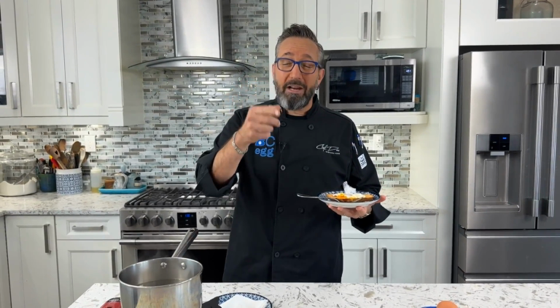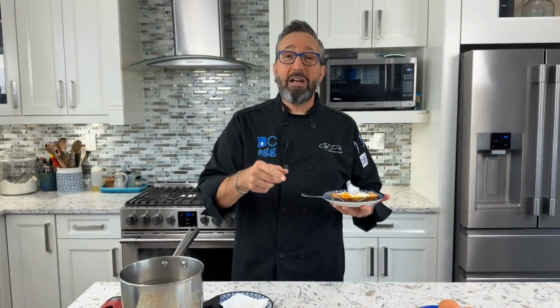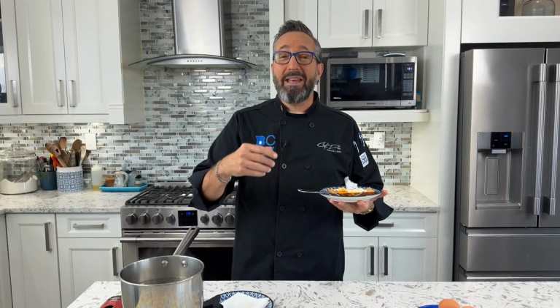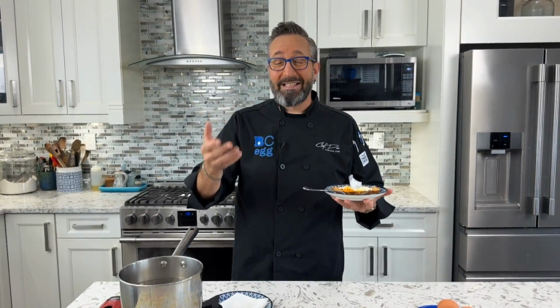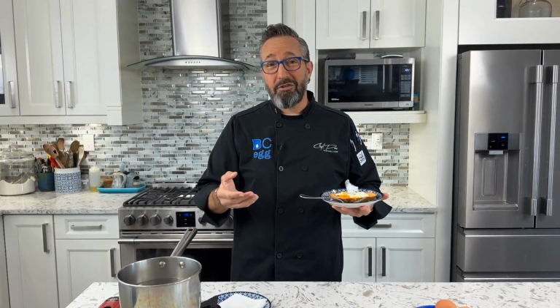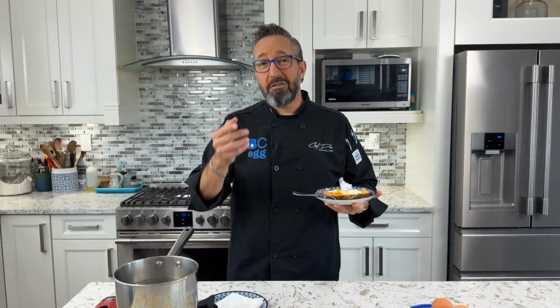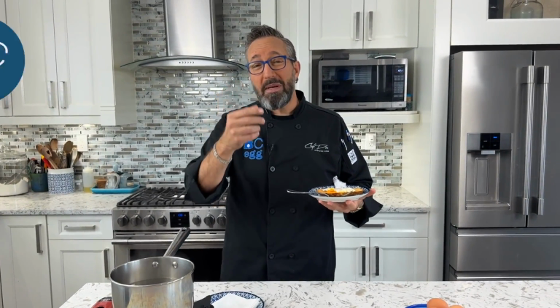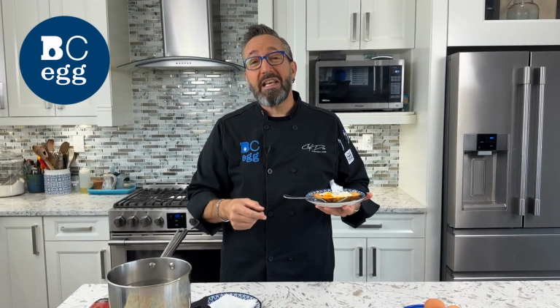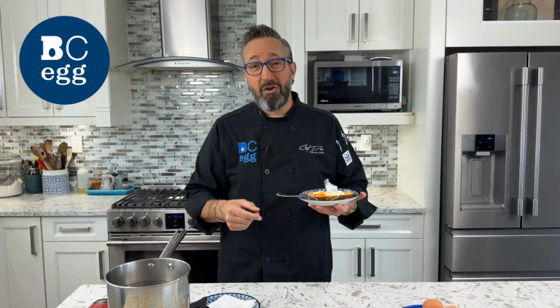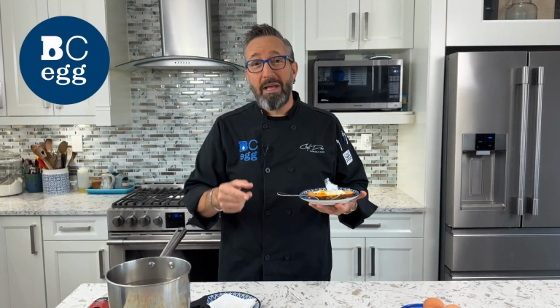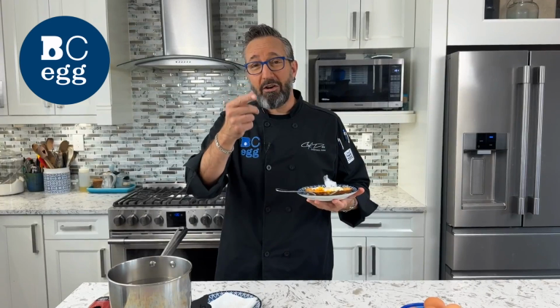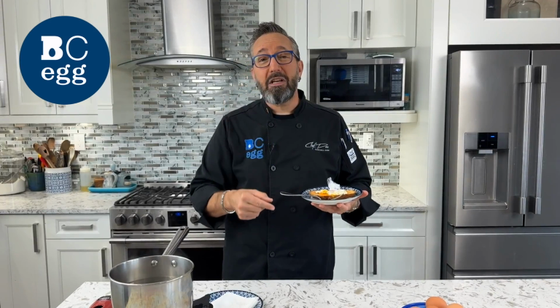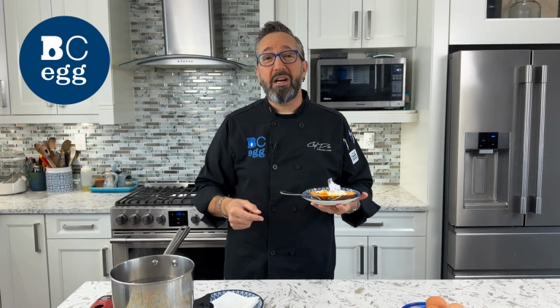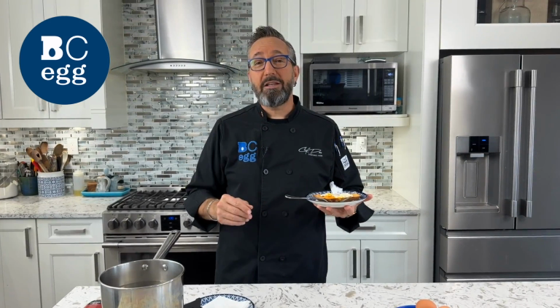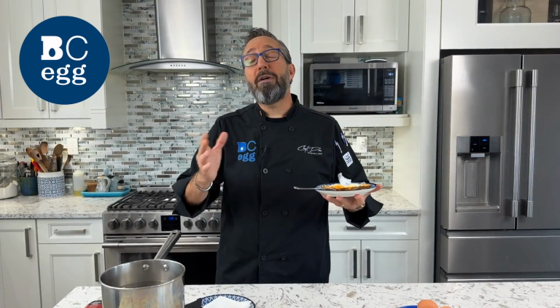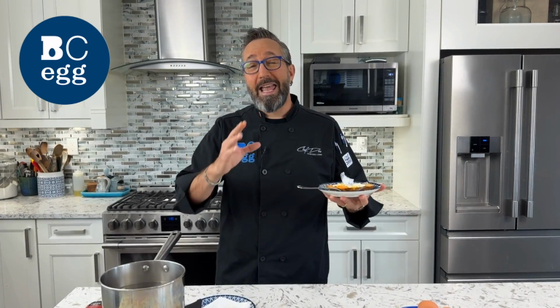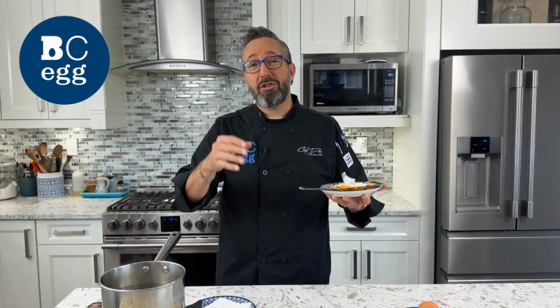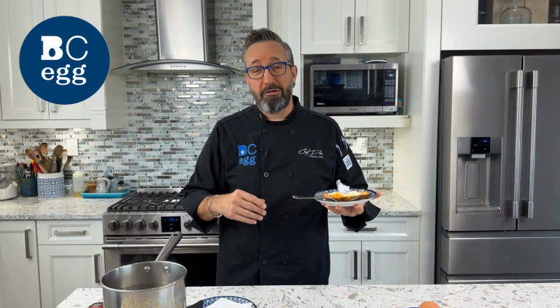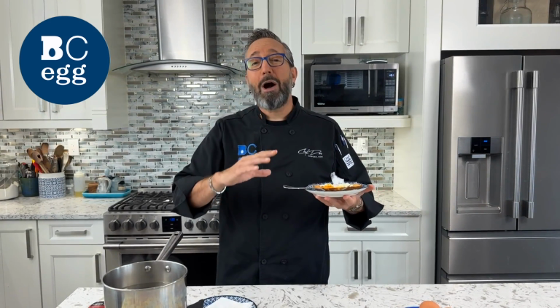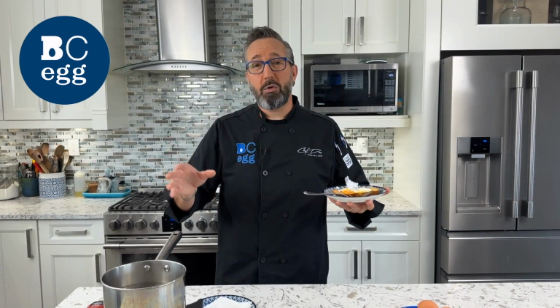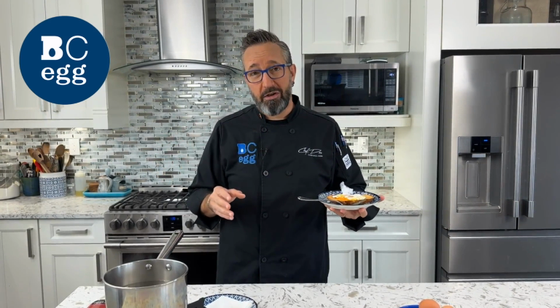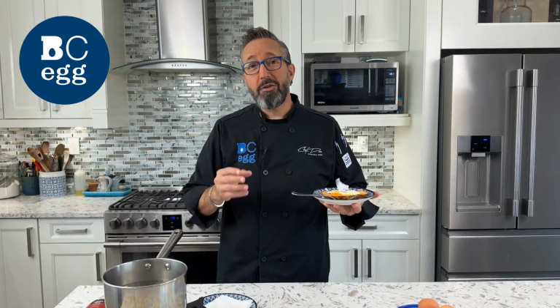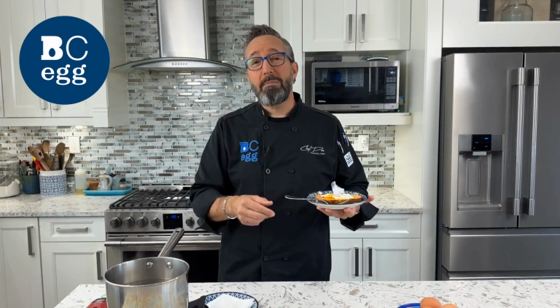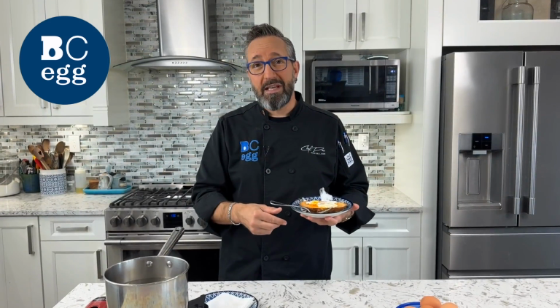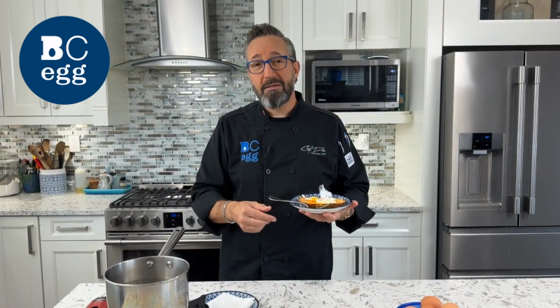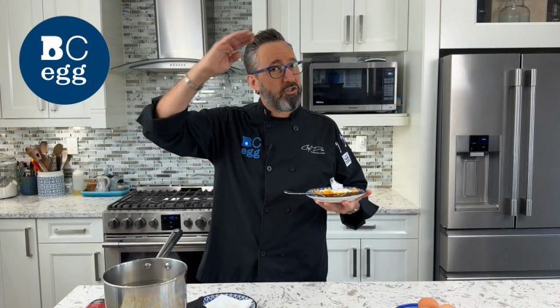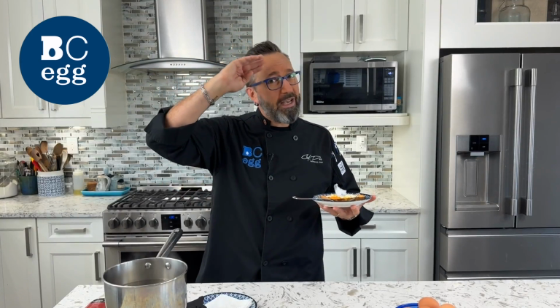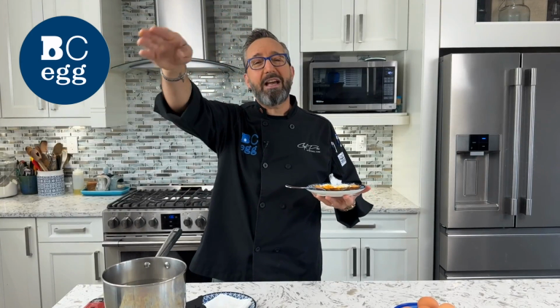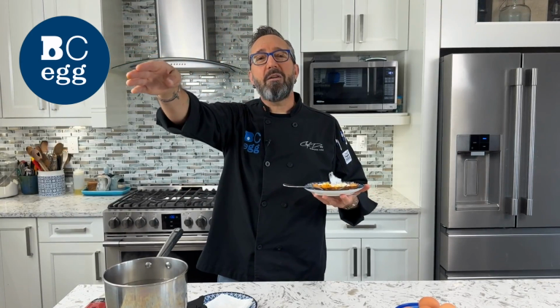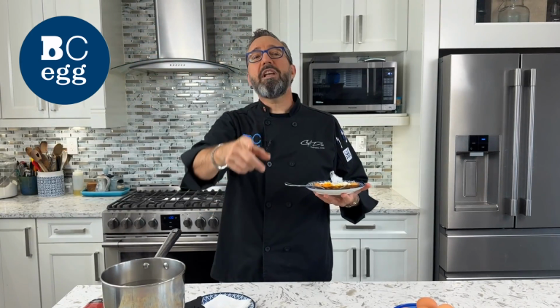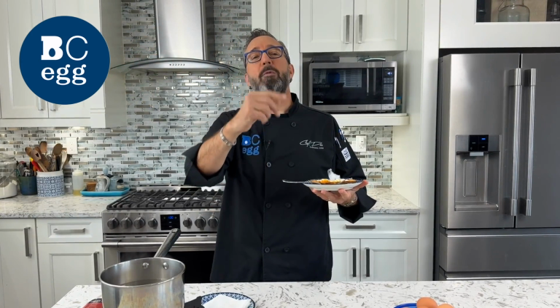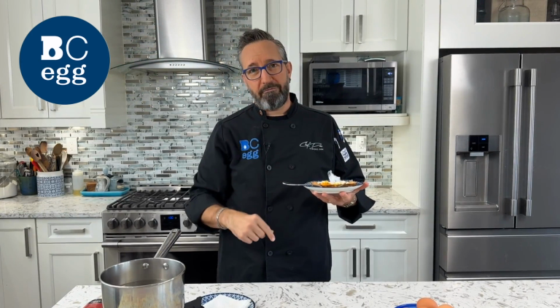What I do recommend — as I mentioned, go to bcegg.com and check out our videos there, and you will find every solution for however you want to cook your lovely BC eggs. This is Chef Dez signing out. Where are you getting your protein from?